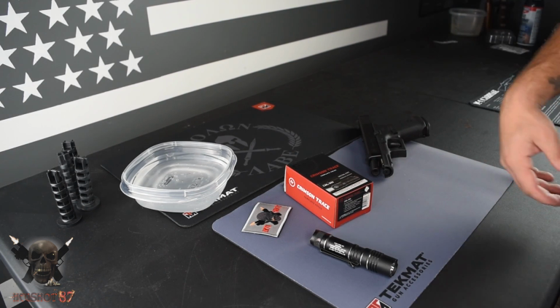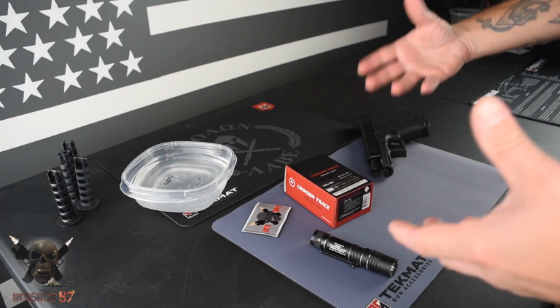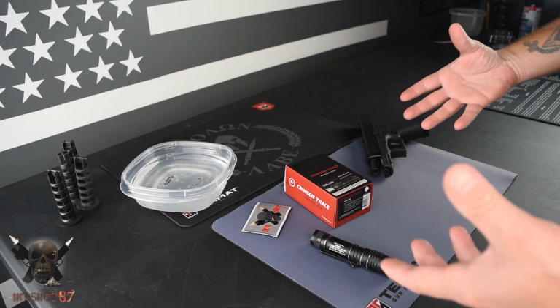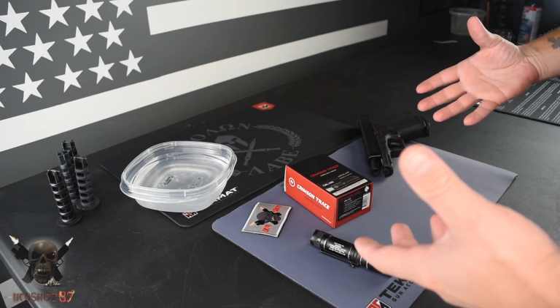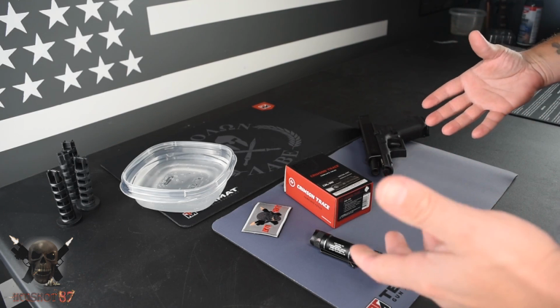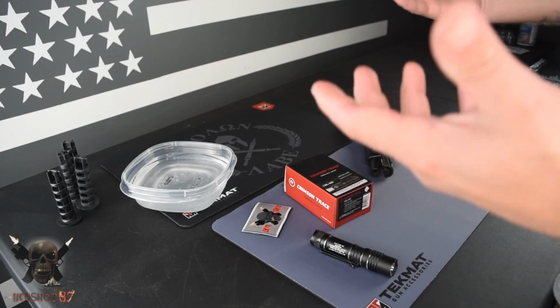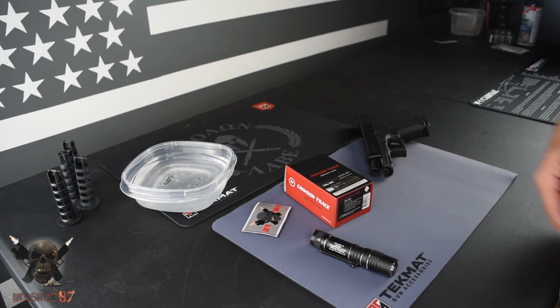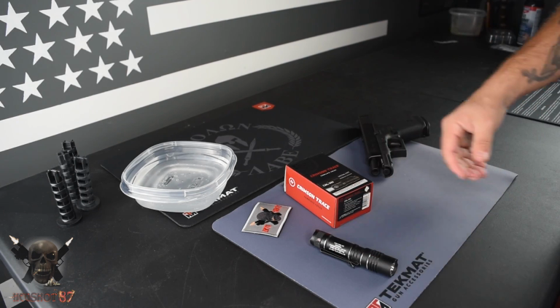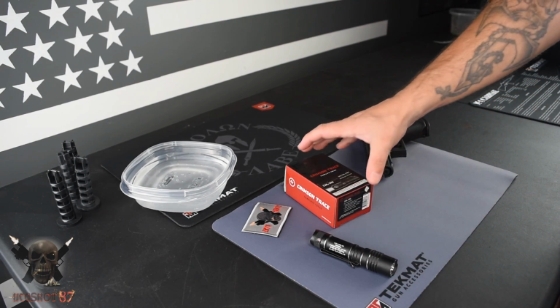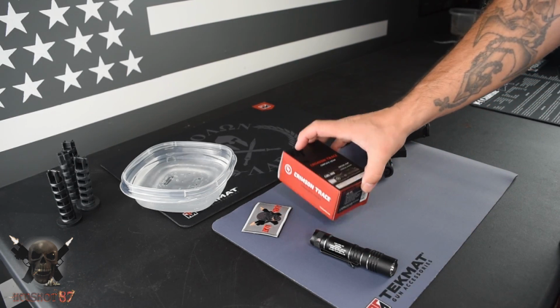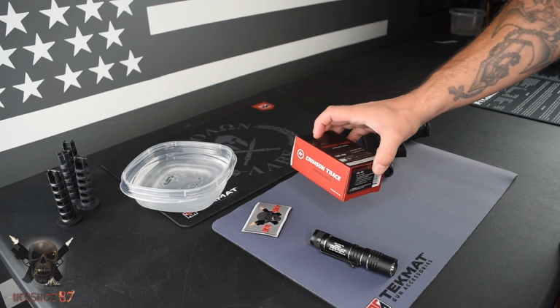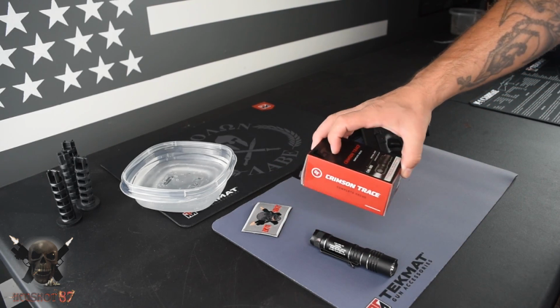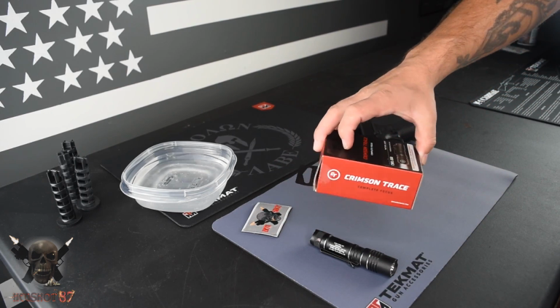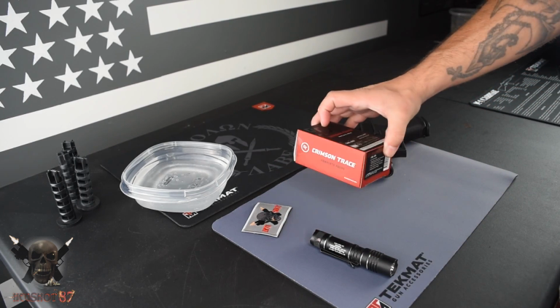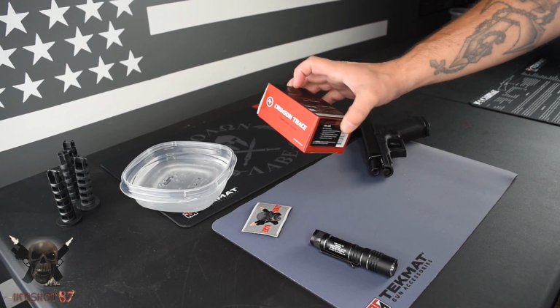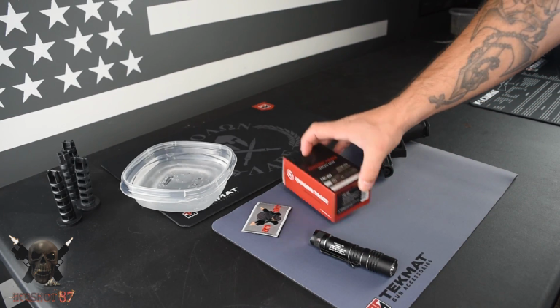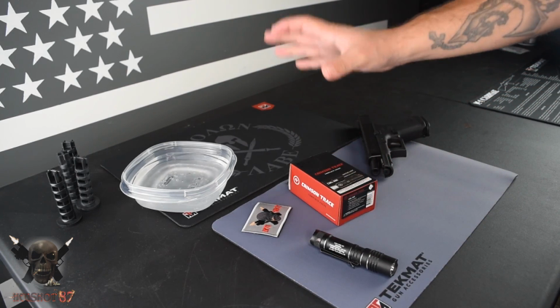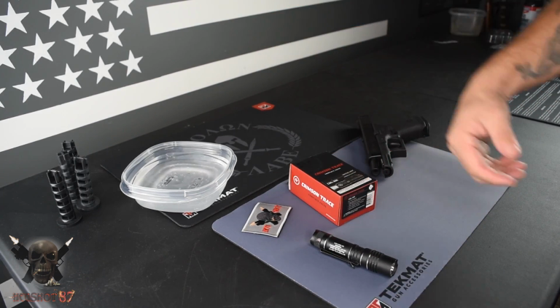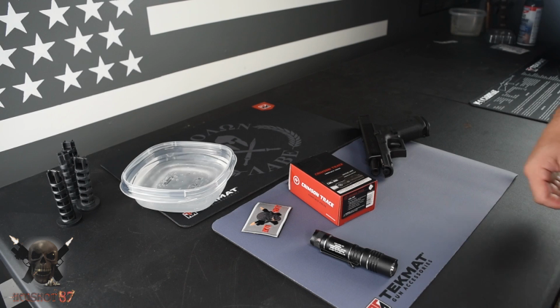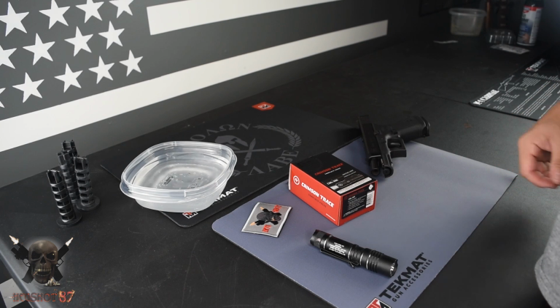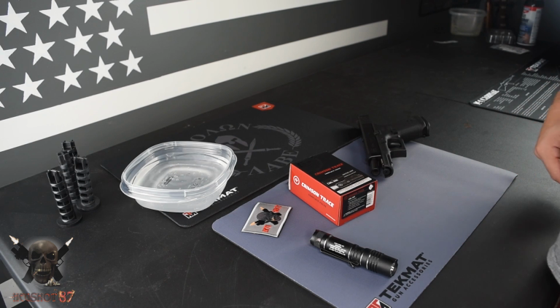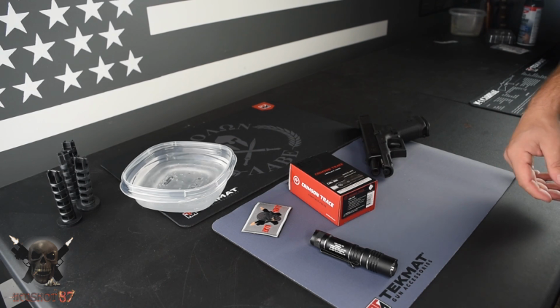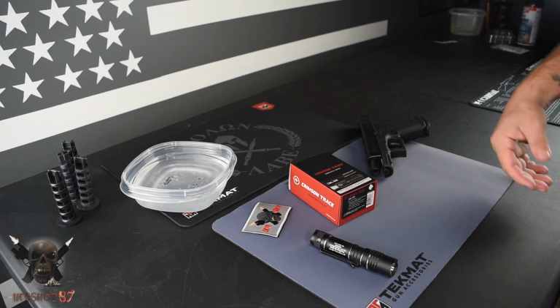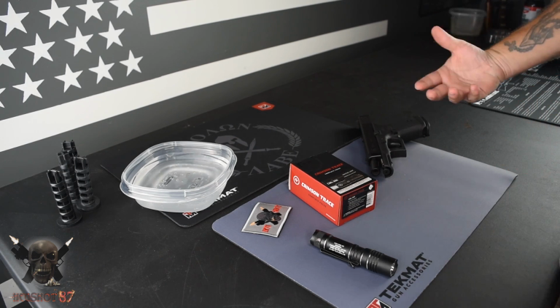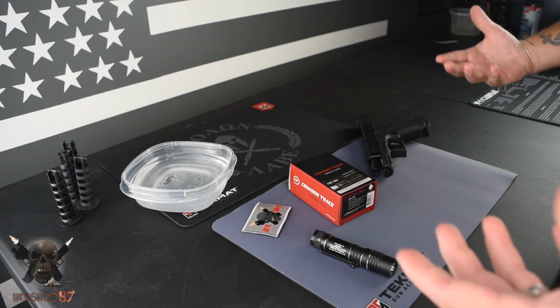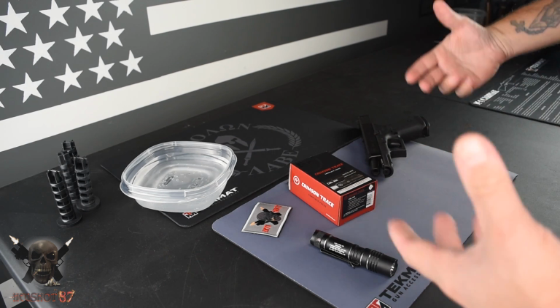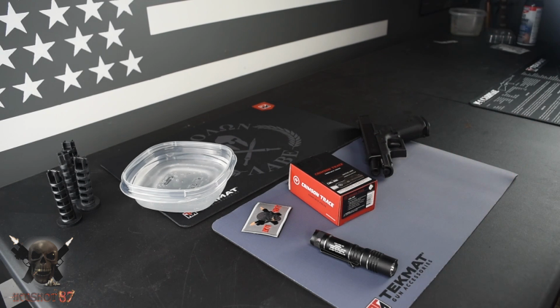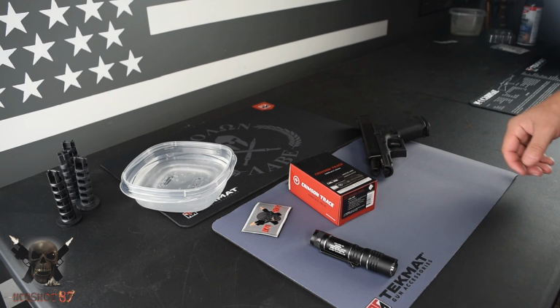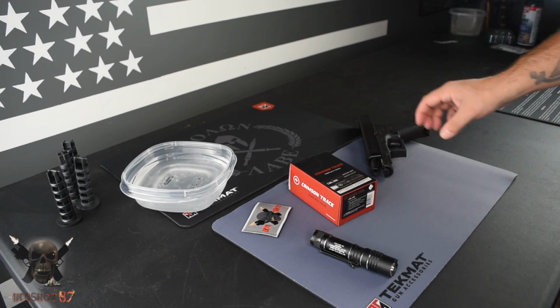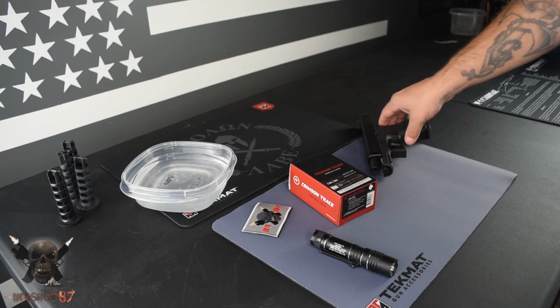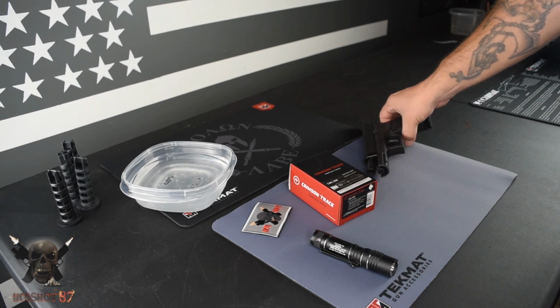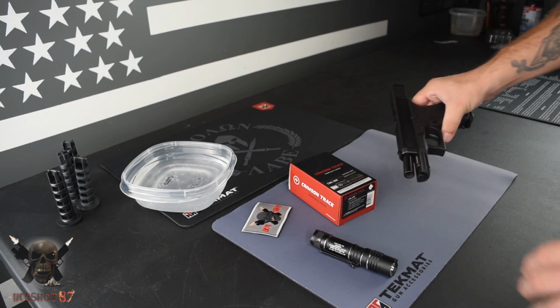I do have a link down below, so if you decide to get one of these, the price is amazing on these things. I got that link for you to make it really easy to go over there and check them out.